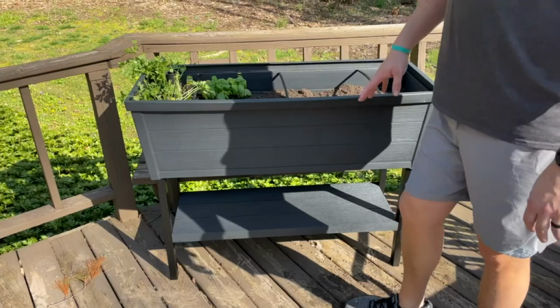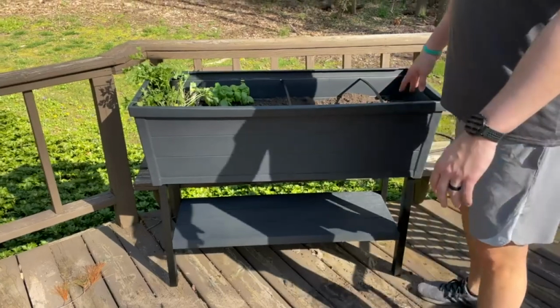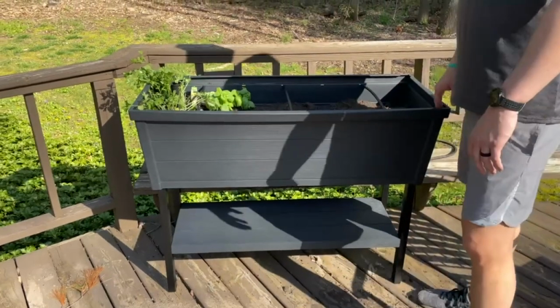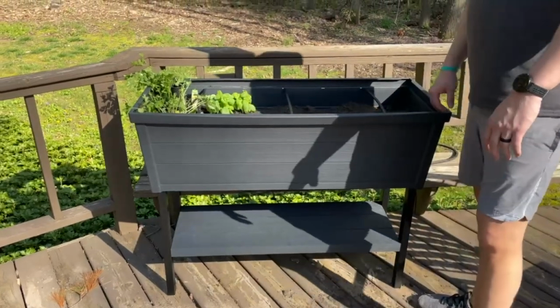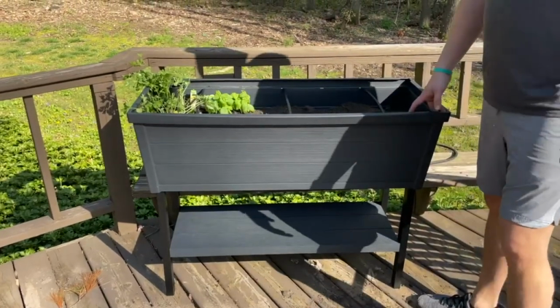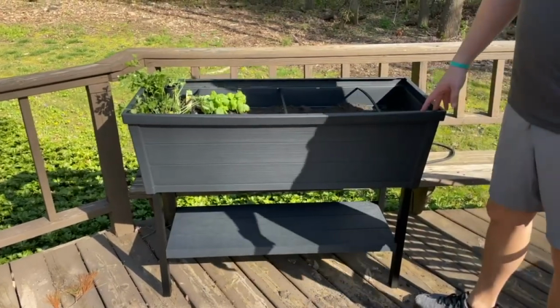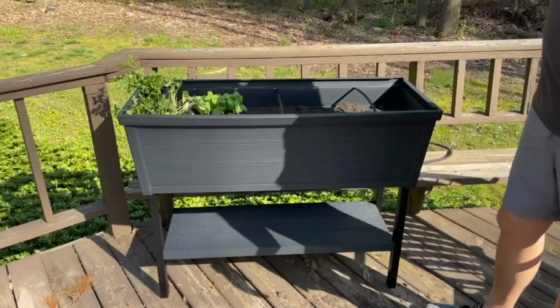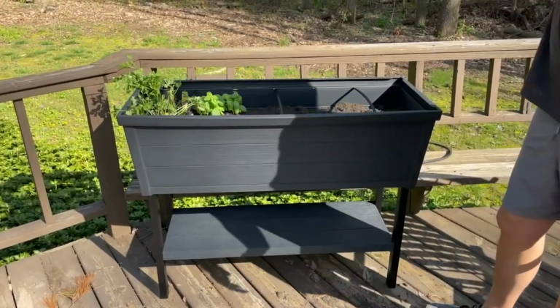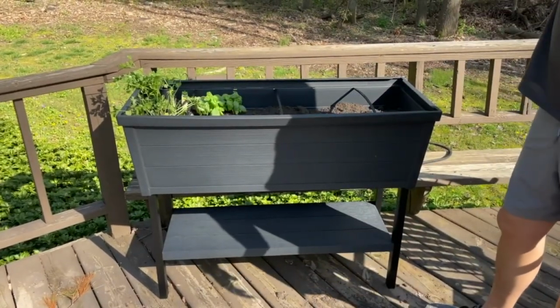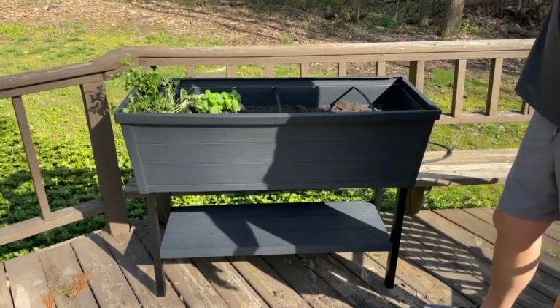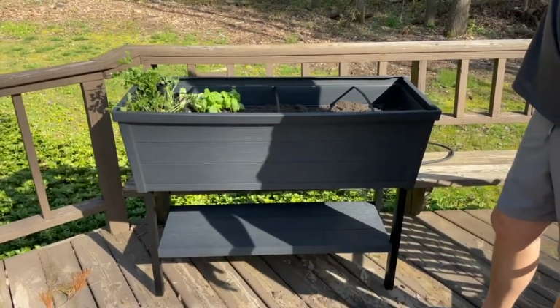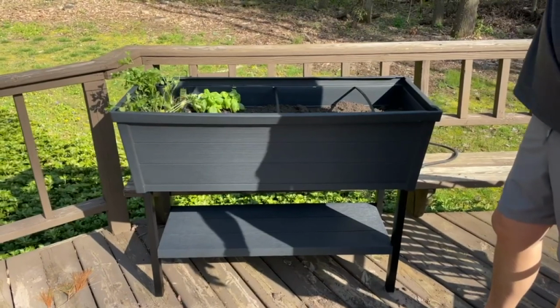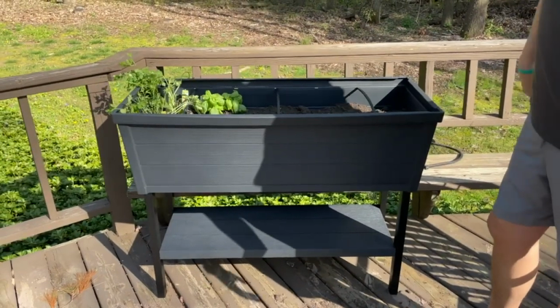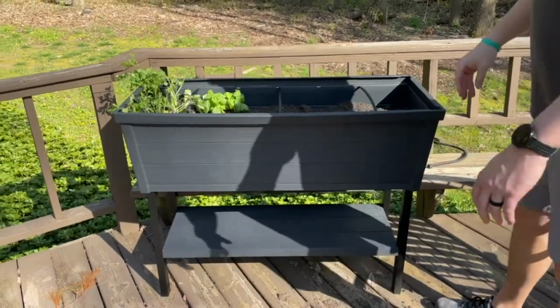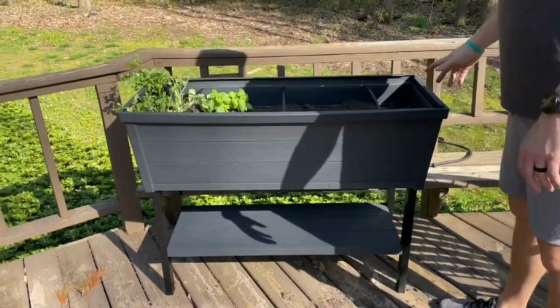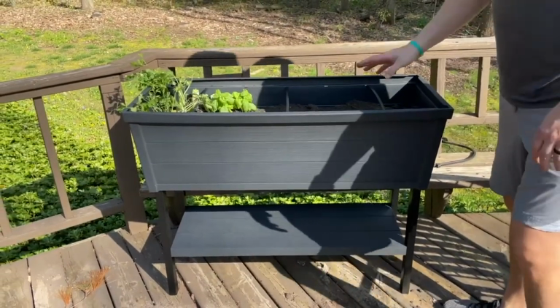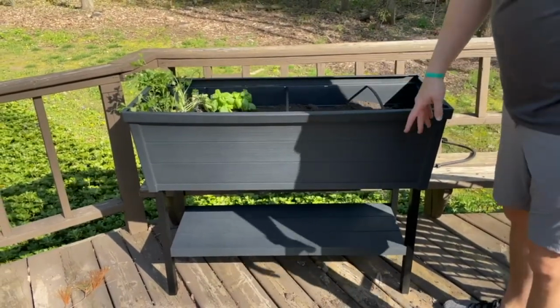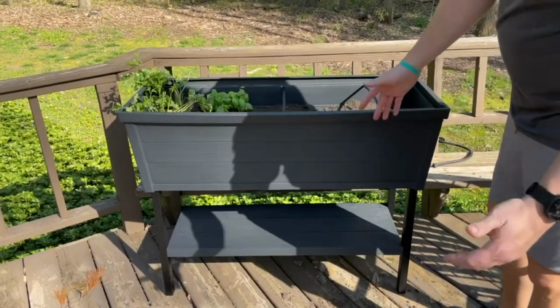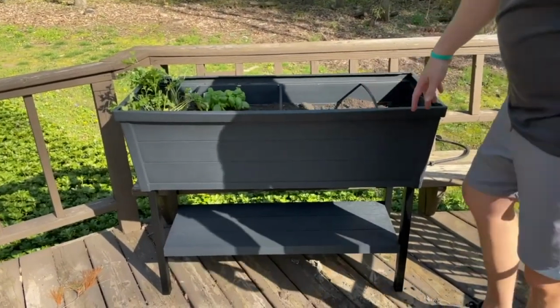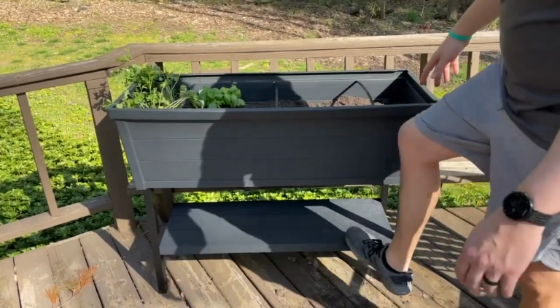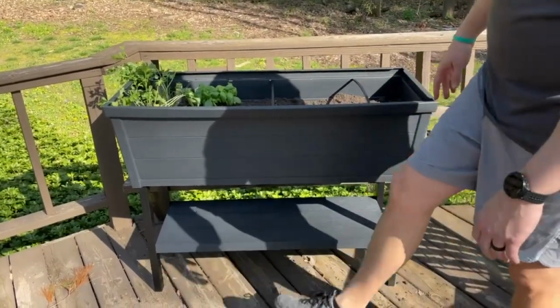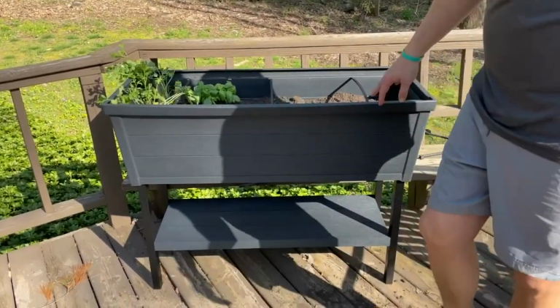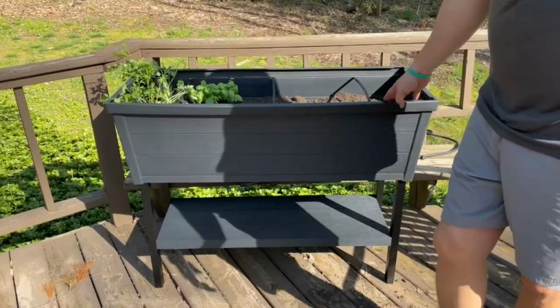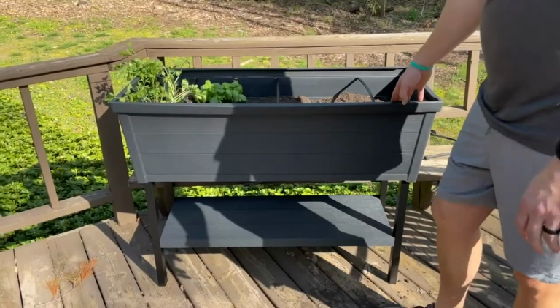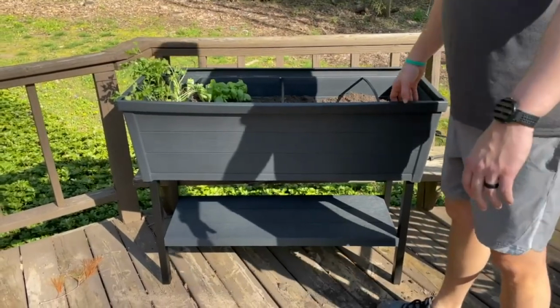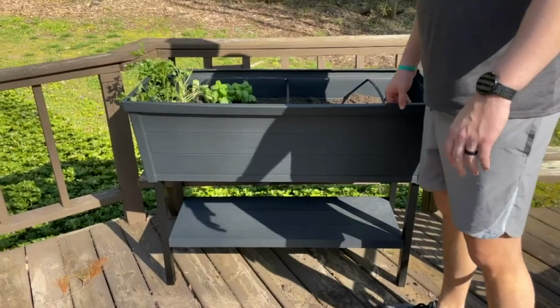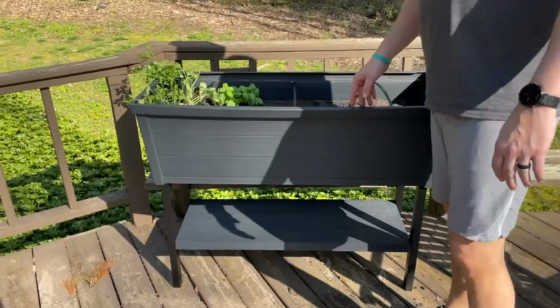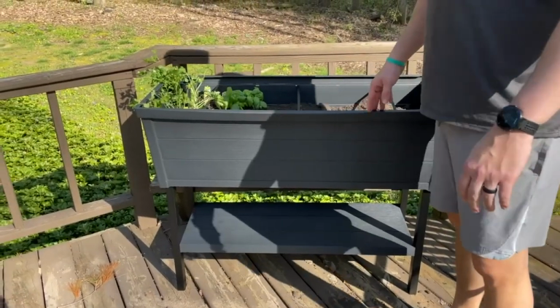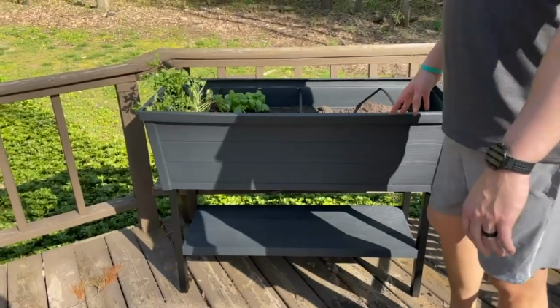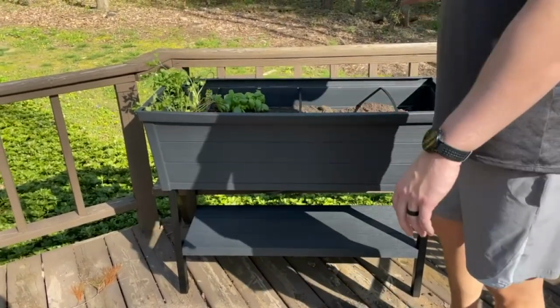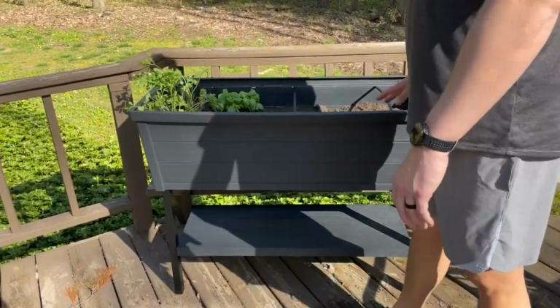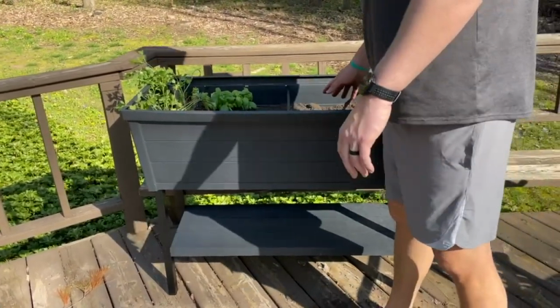Down to hop on here and do a quick video review on this Peter Planter box. We actually just got this today. Set up was super easy — we basically just put this bottom part together, and this top part came assembled. Super easy.